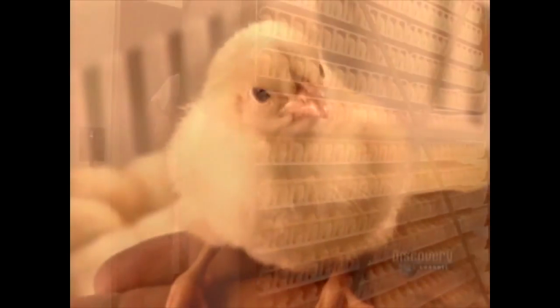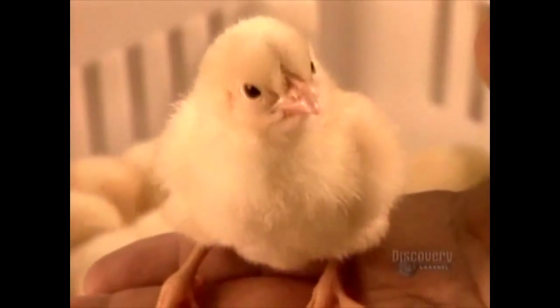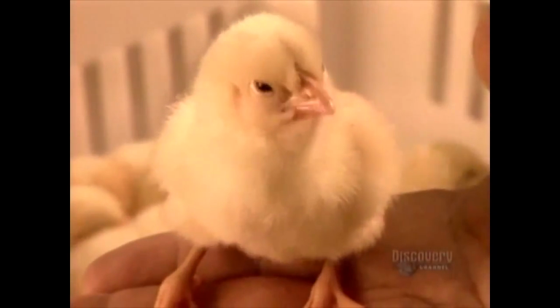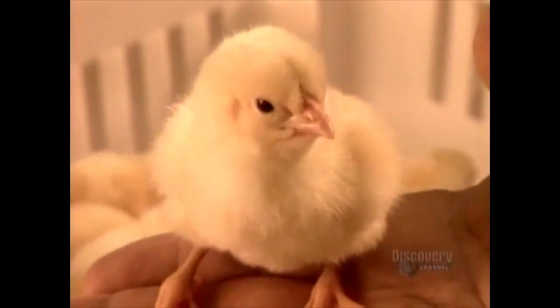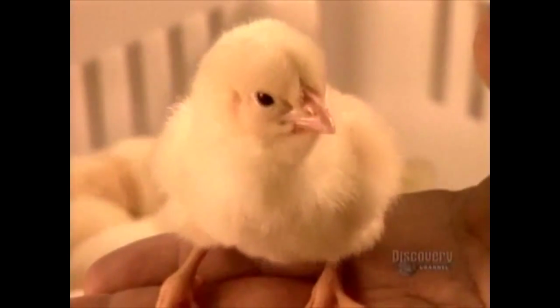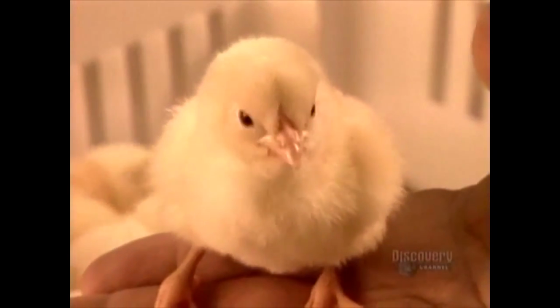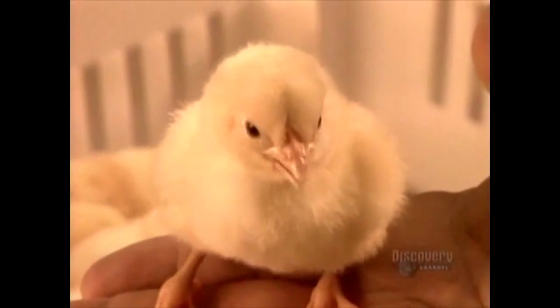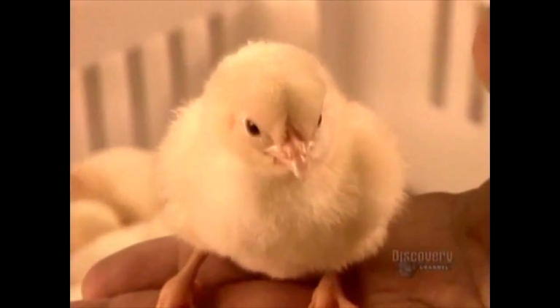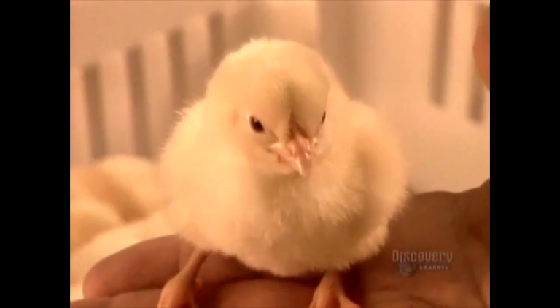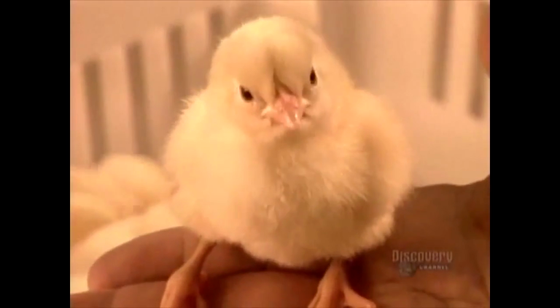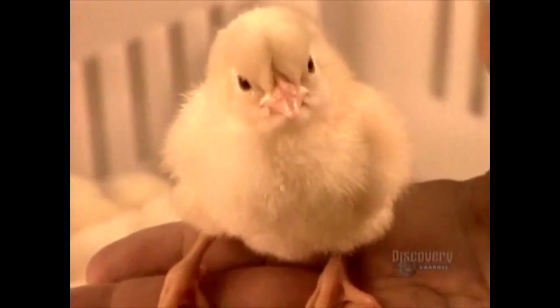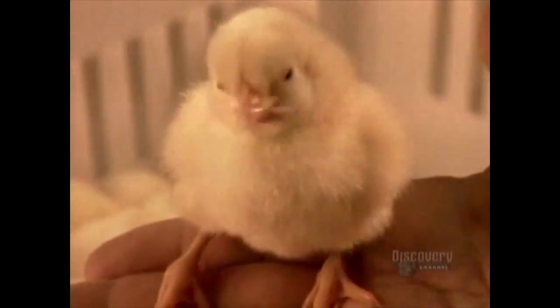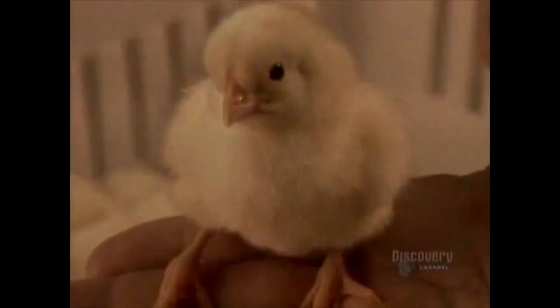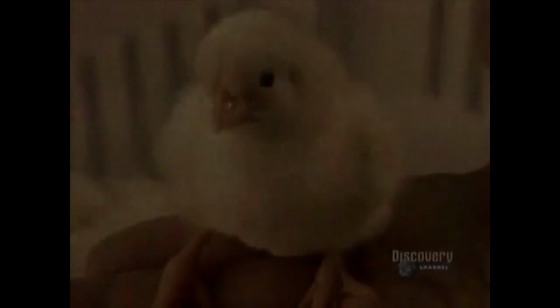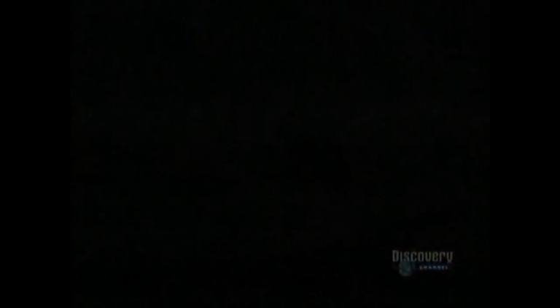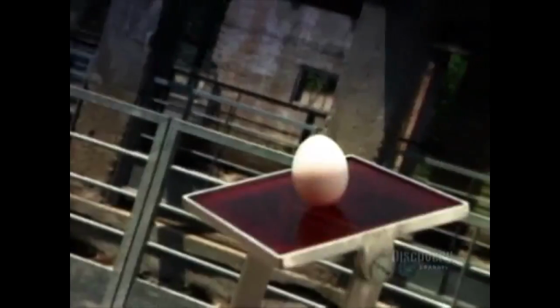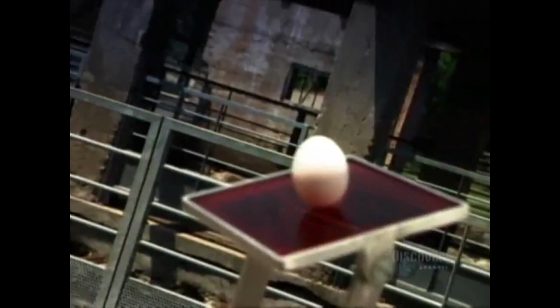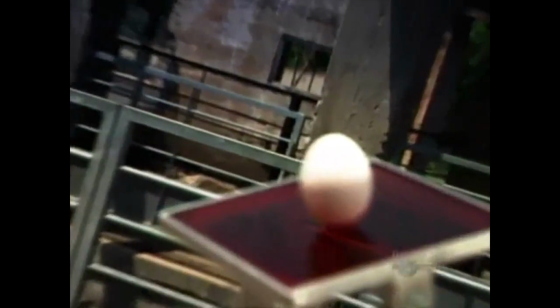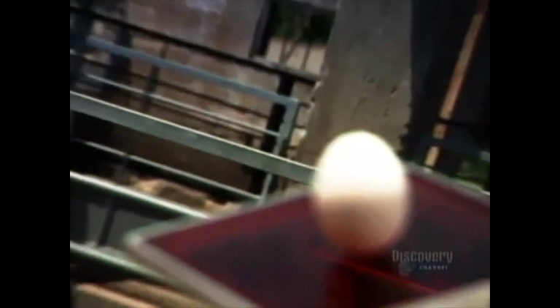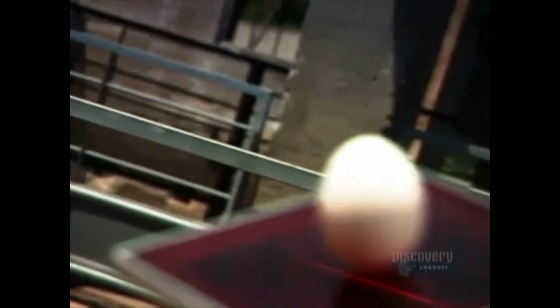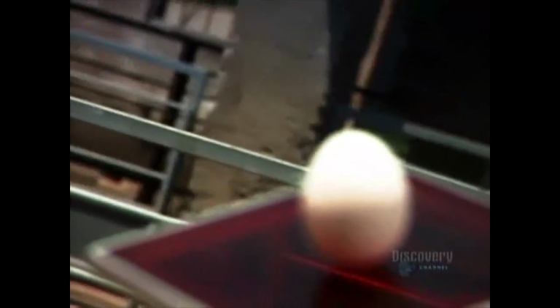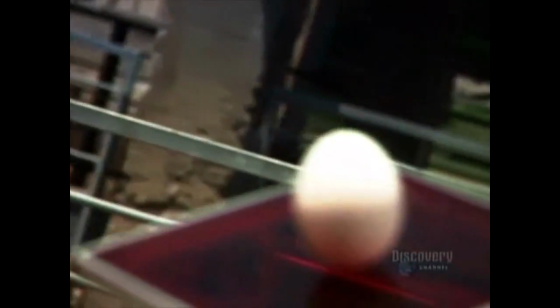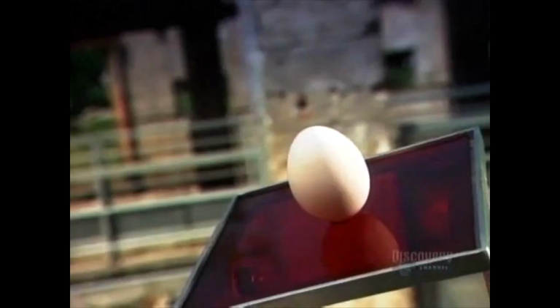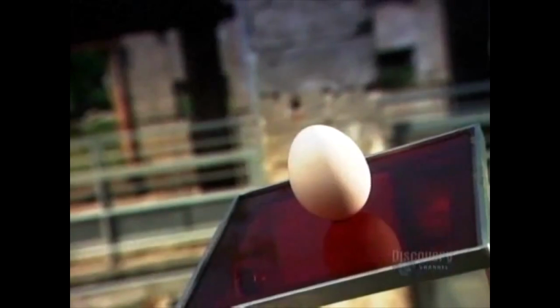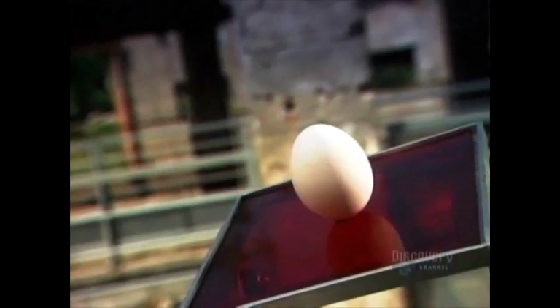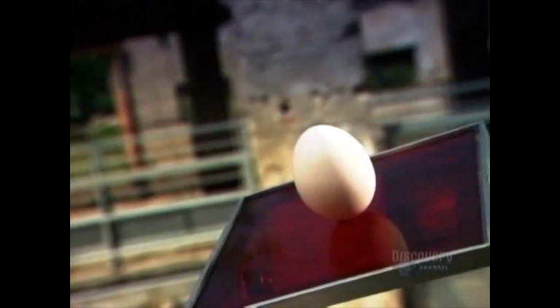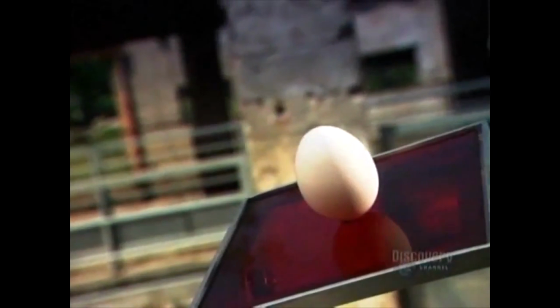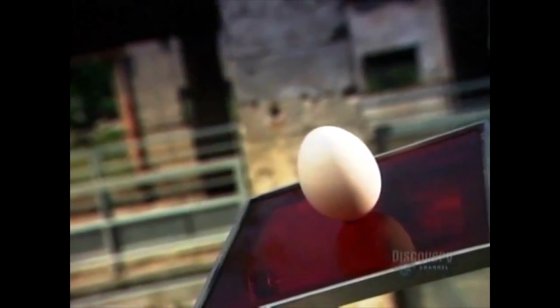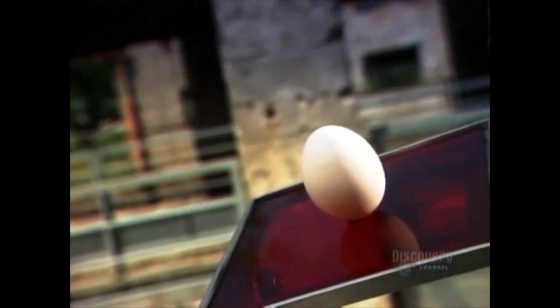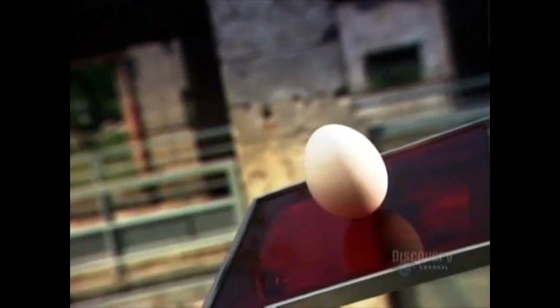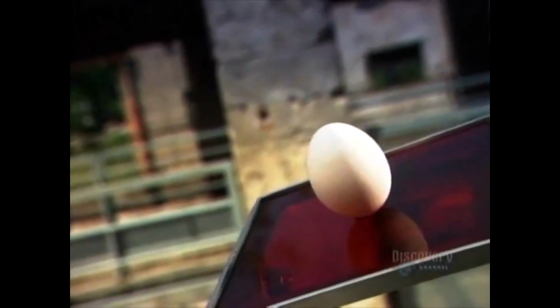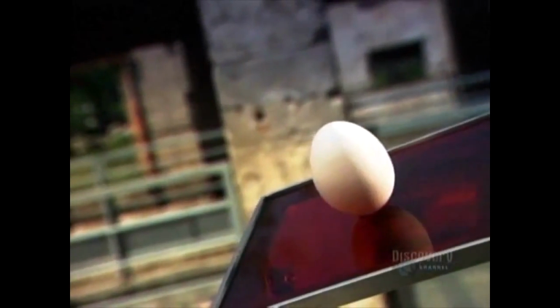Good job, little buddy! Well, you know what they say — you can't make an omelet without turning a few birds into eggs.